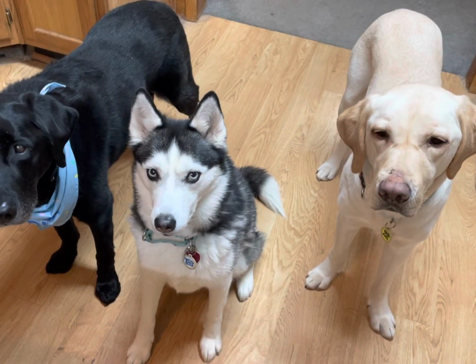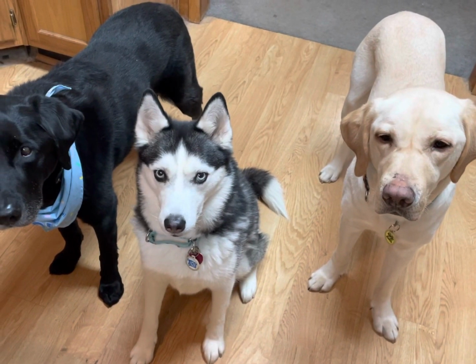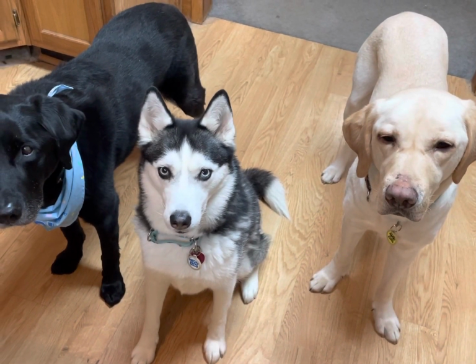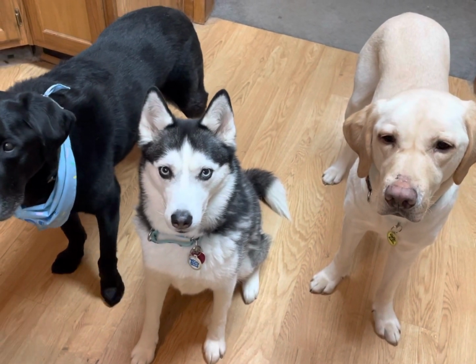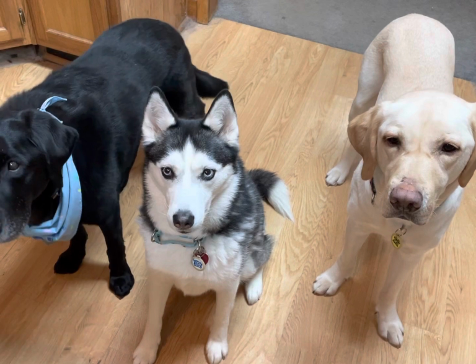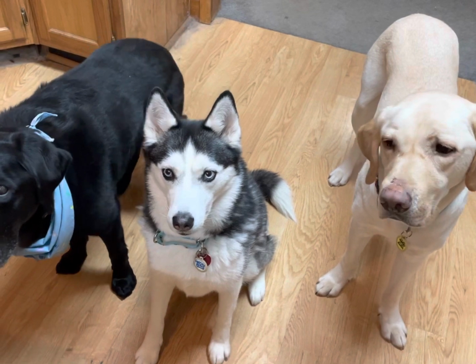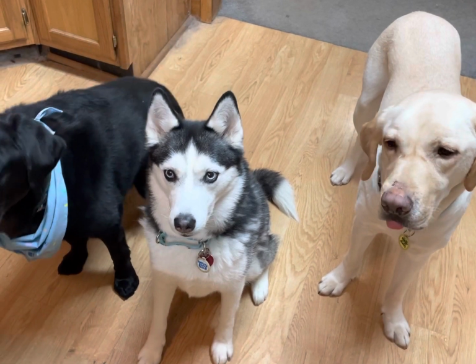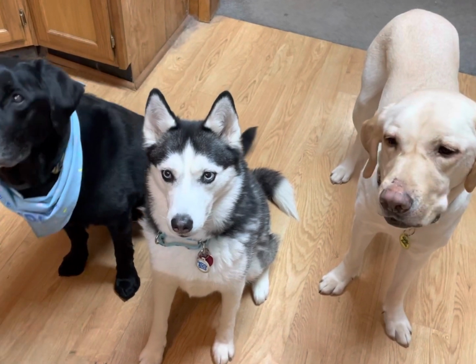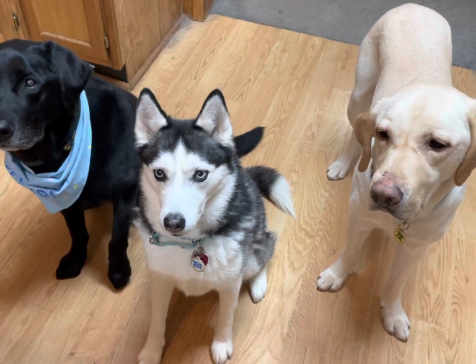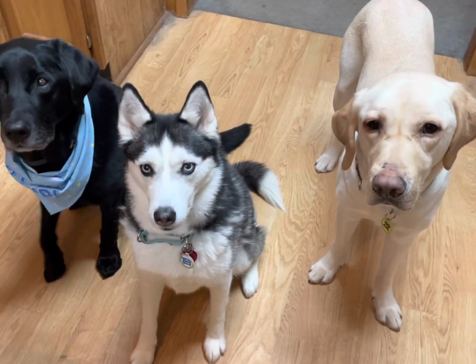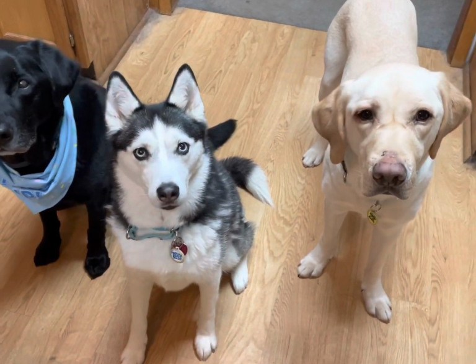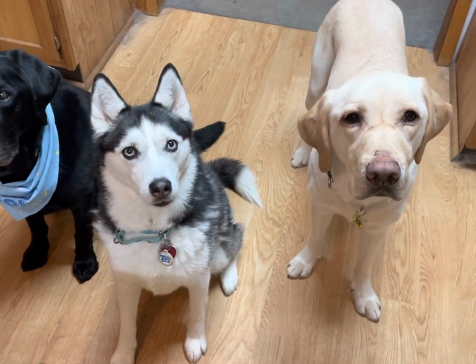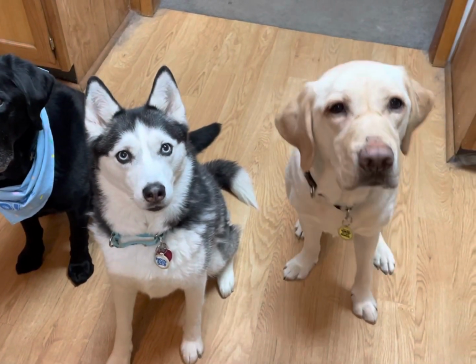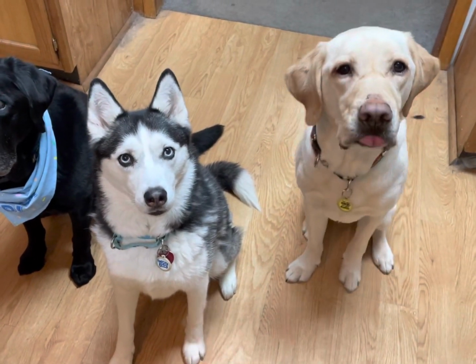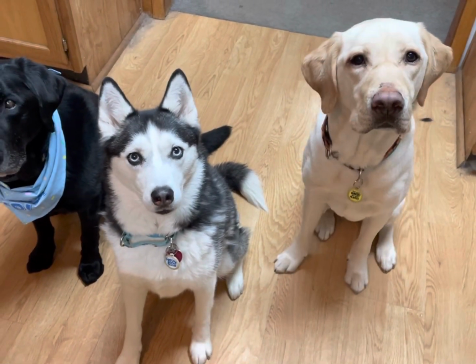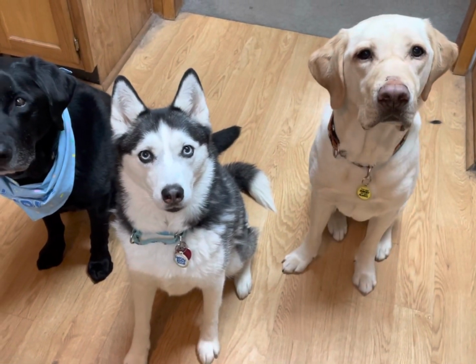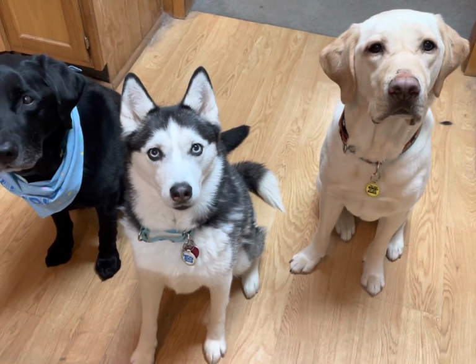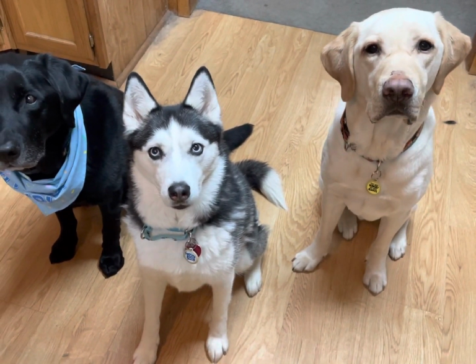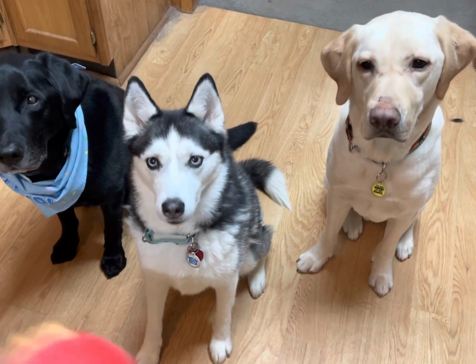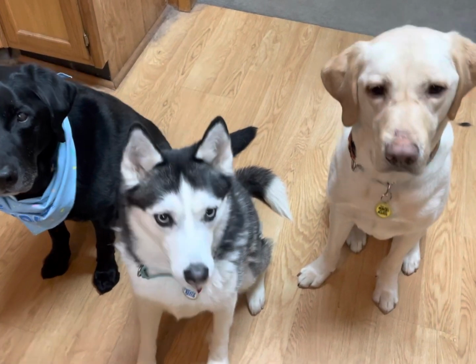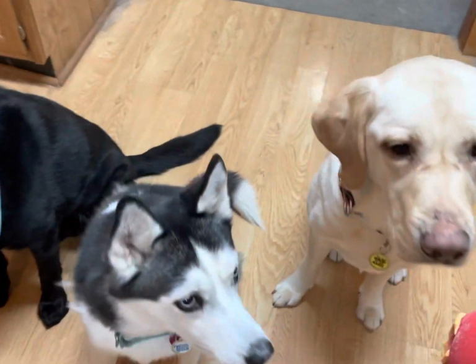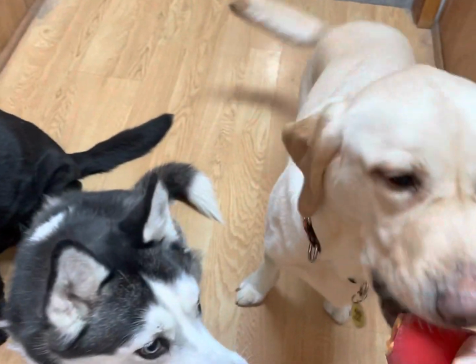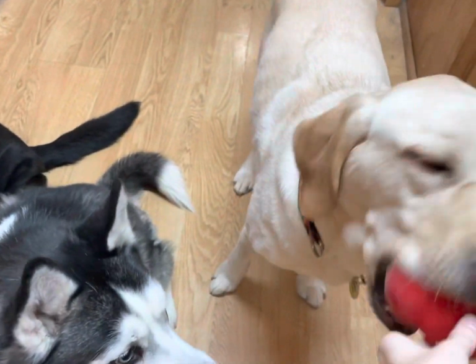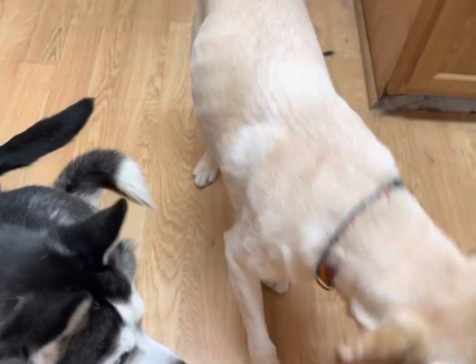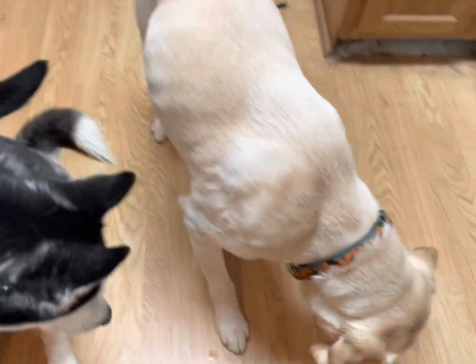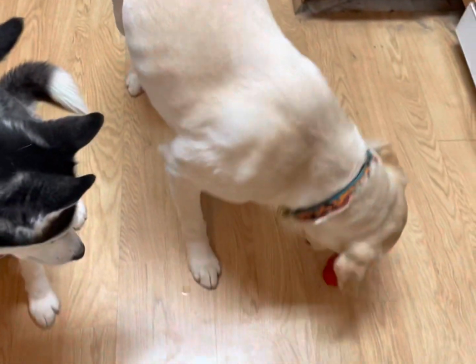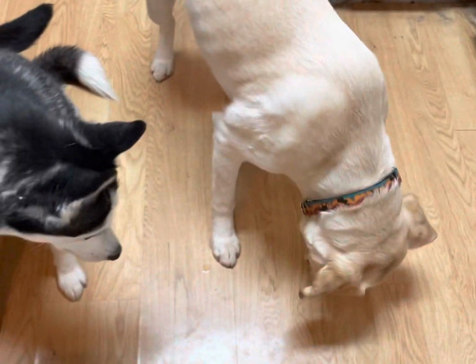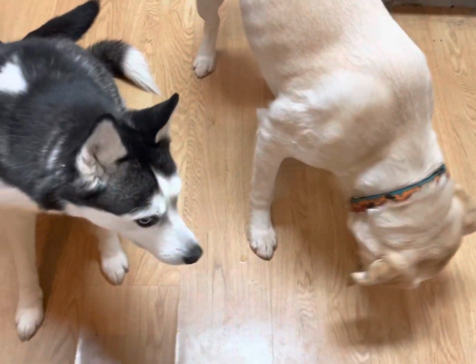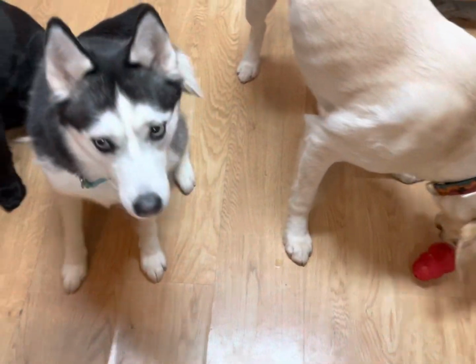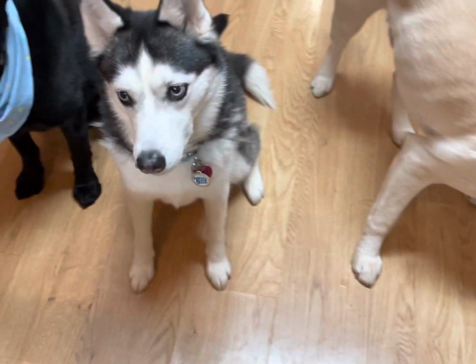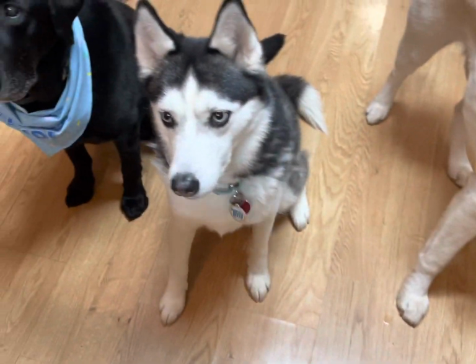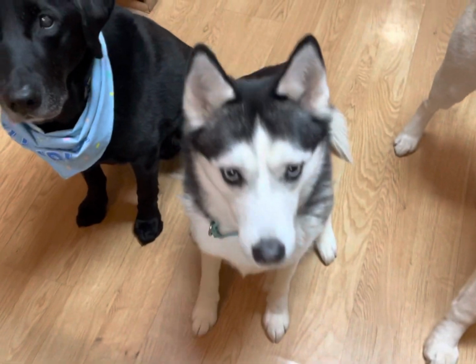Everybody sit. Good boy, Shadow. Good boy, Owen. Okay, try it on. Maya? Maya?